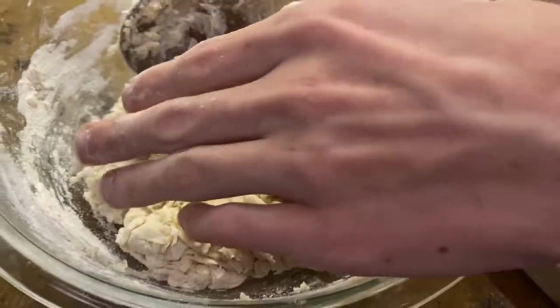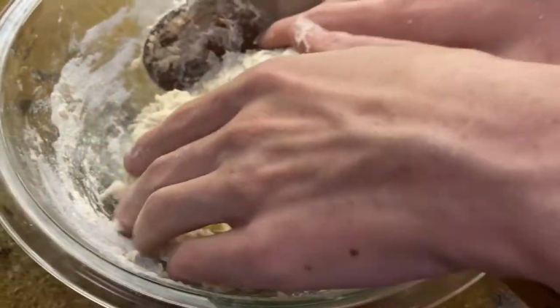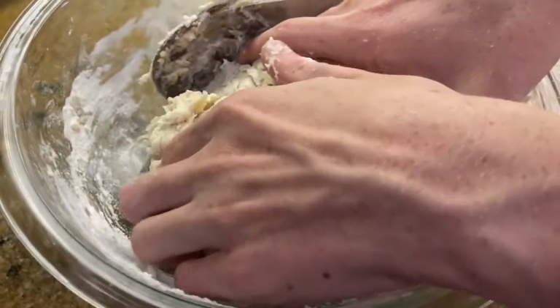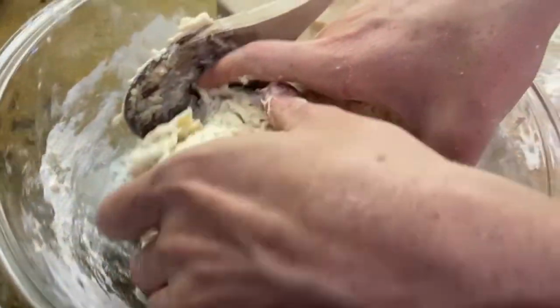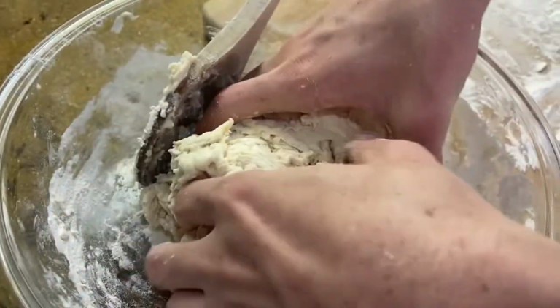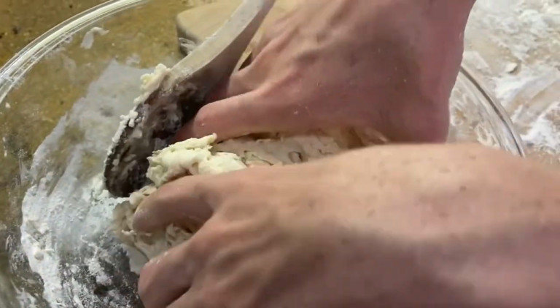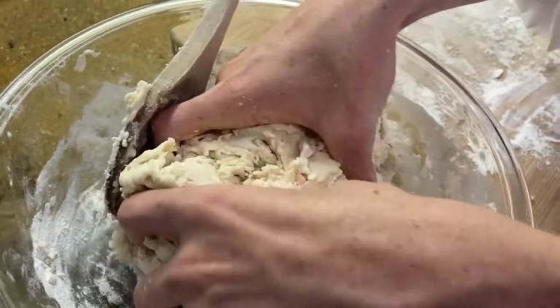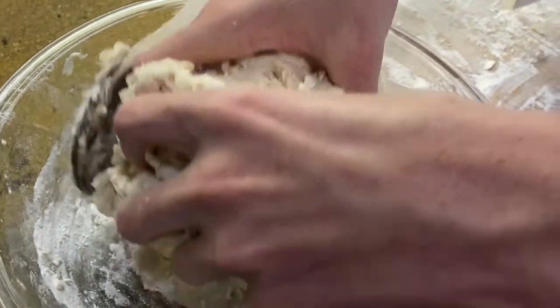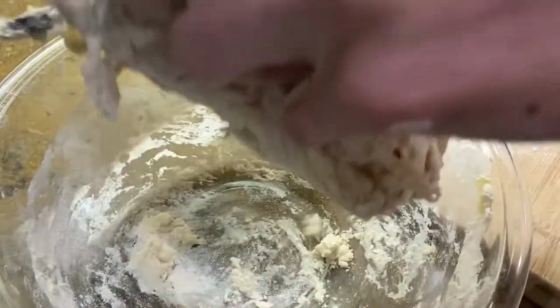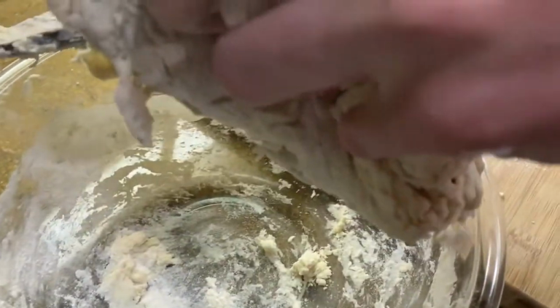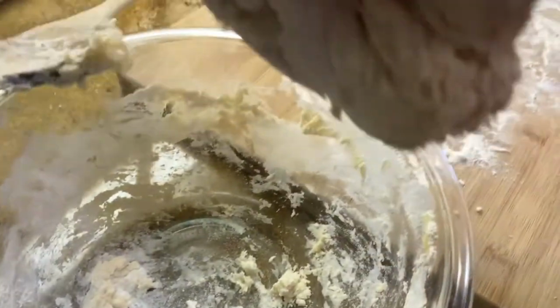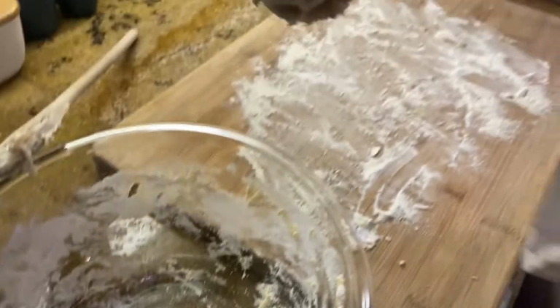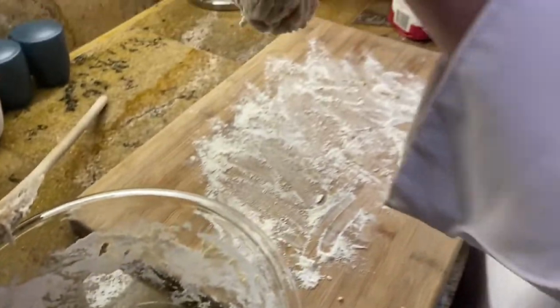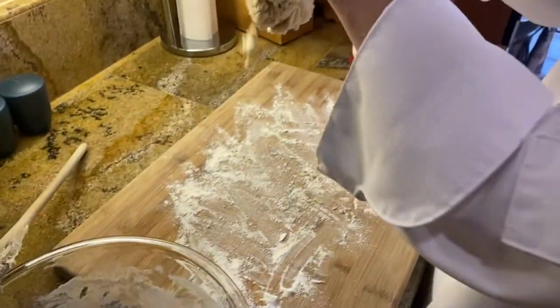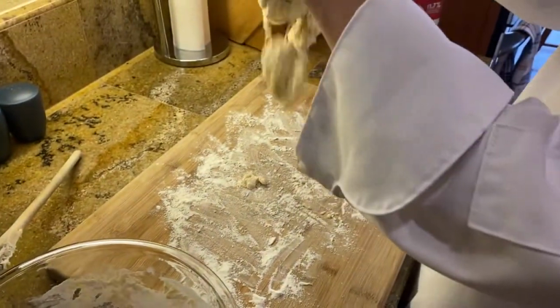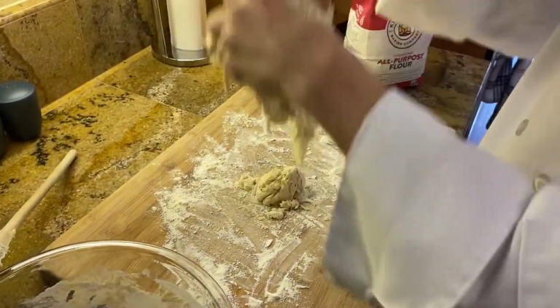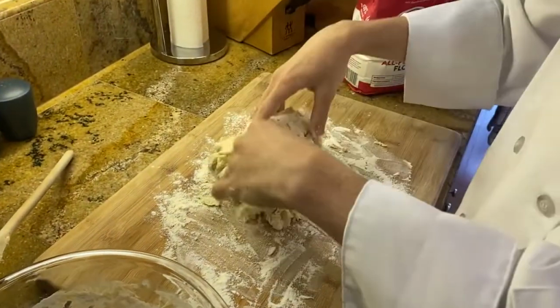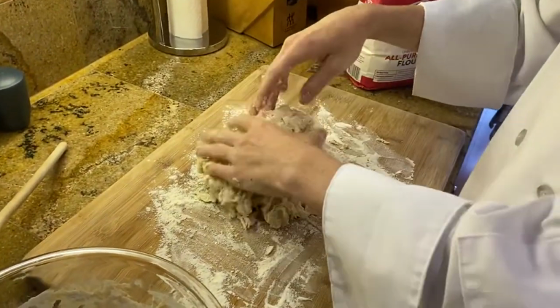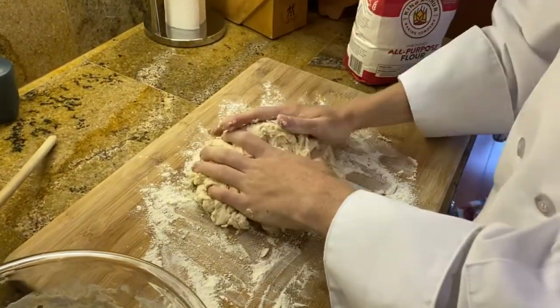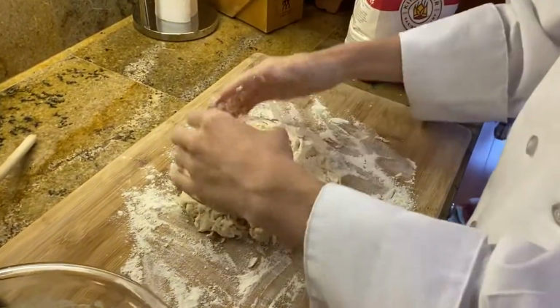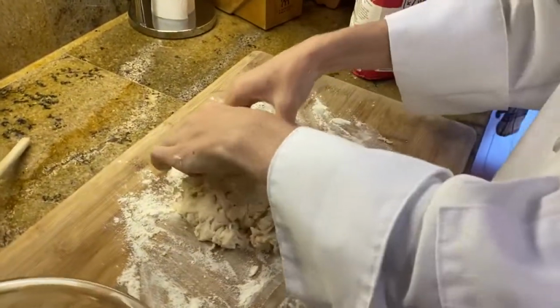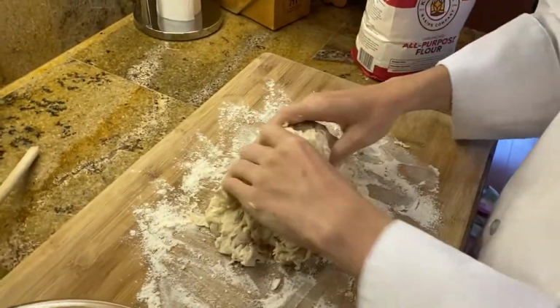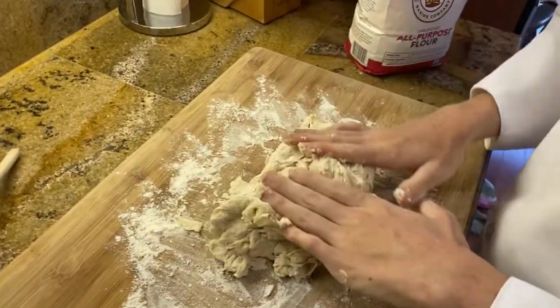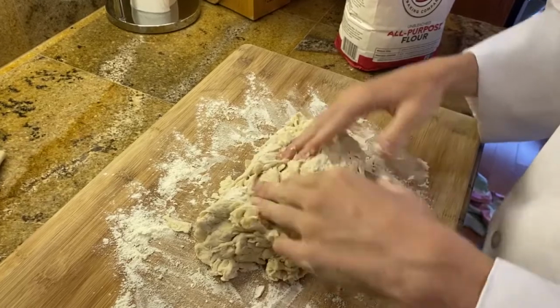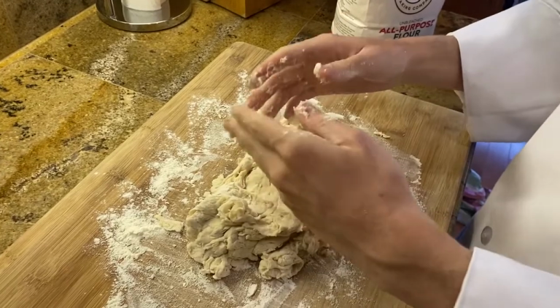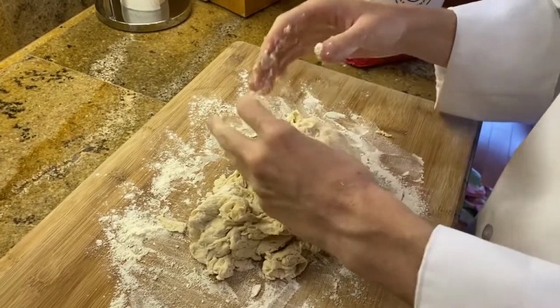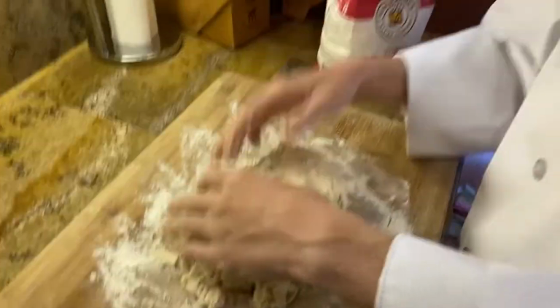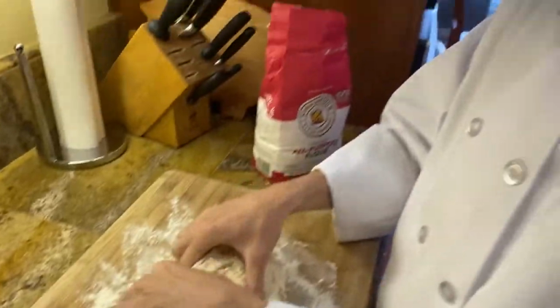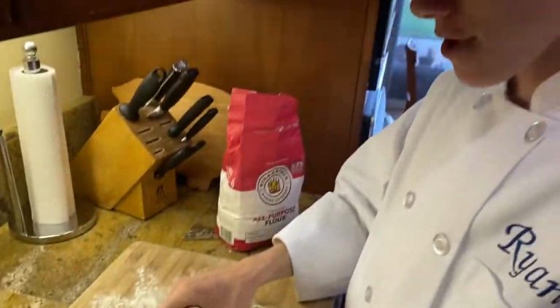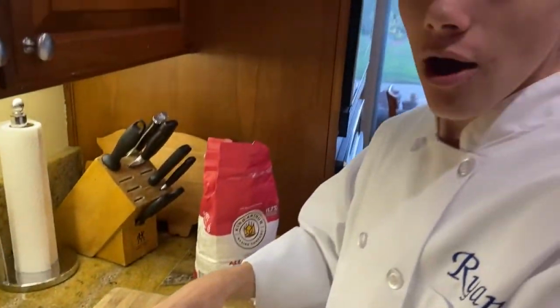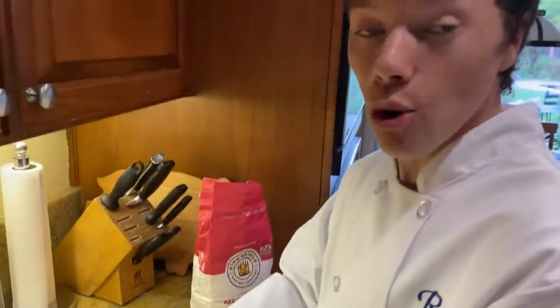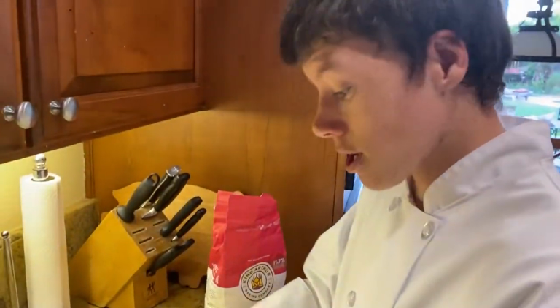Now that the liquid is incorporated, it's going to look a little dry, so make sure to flour your surface and put your dough on a place where you can knead it. You're going to knead it for two minutes.